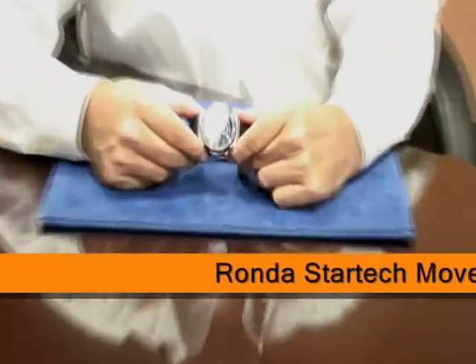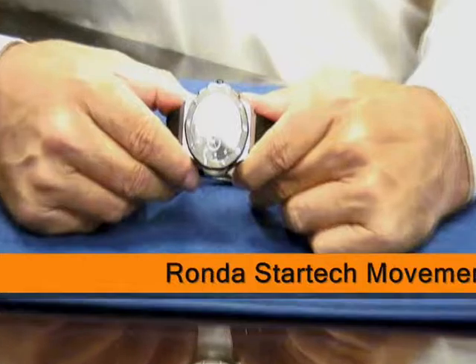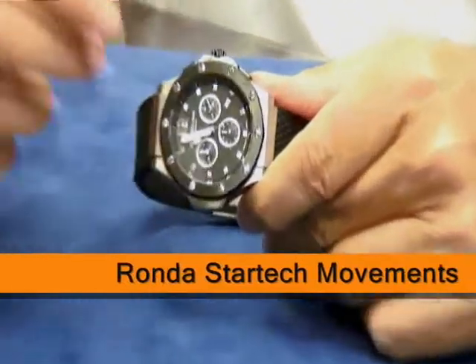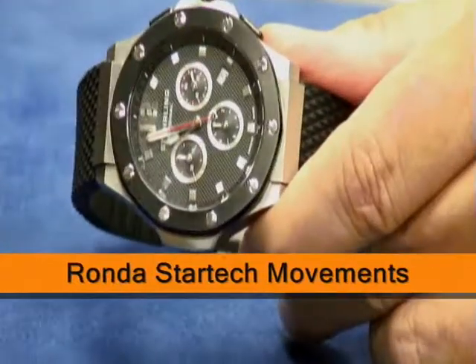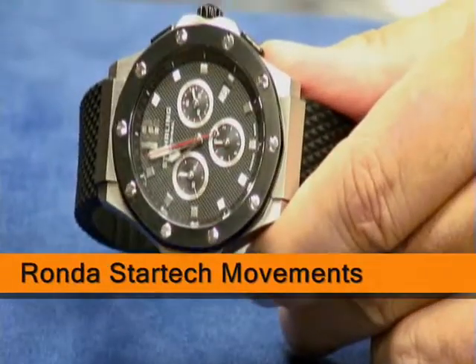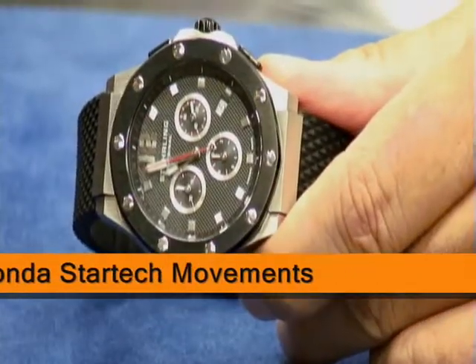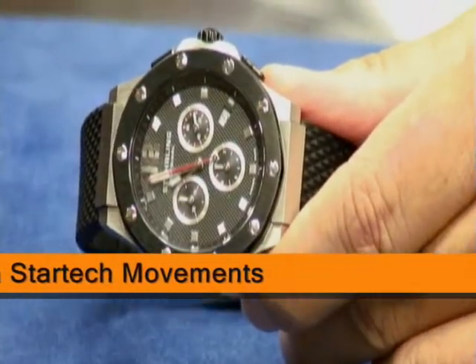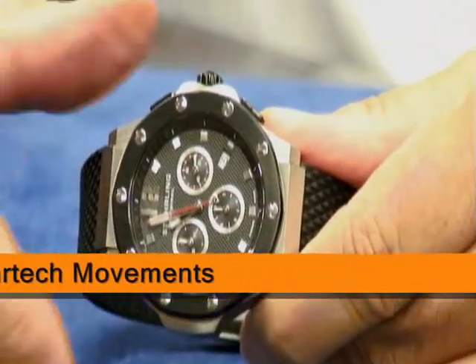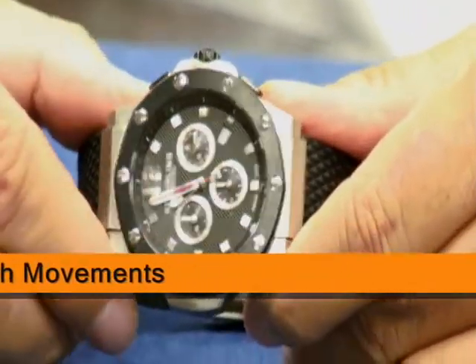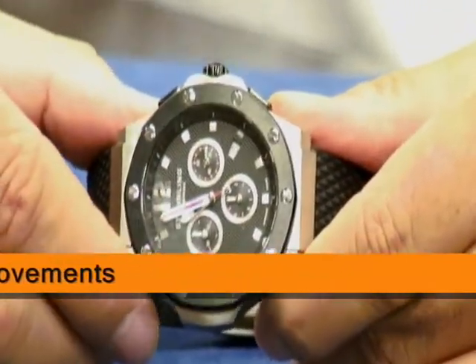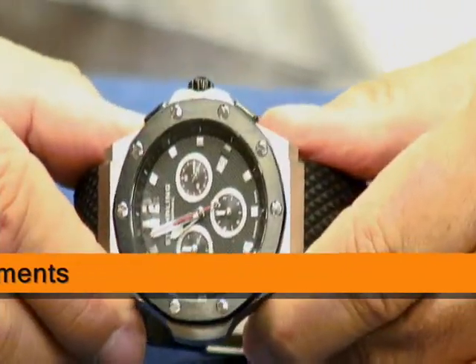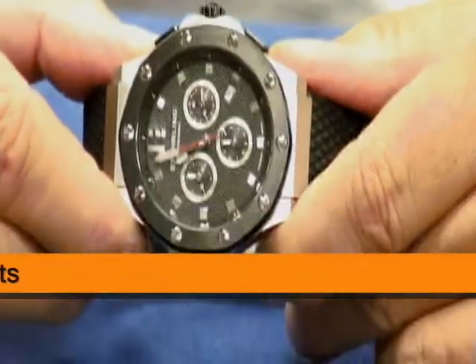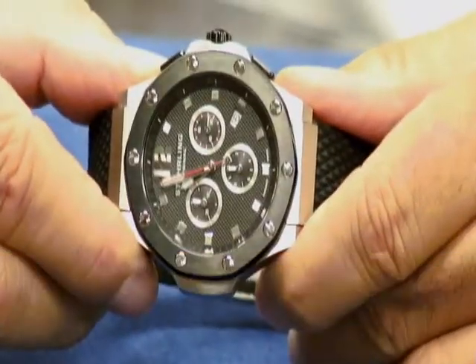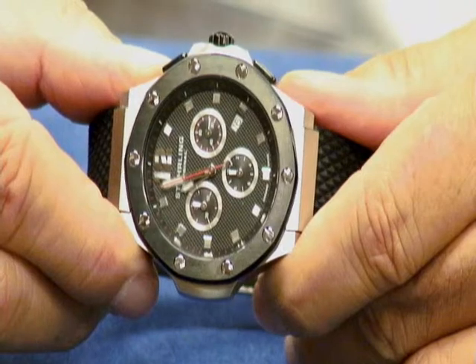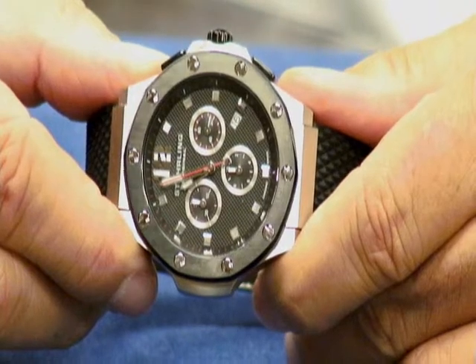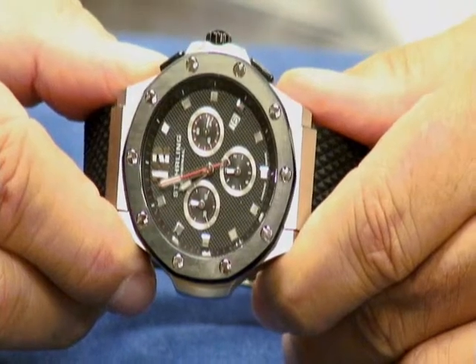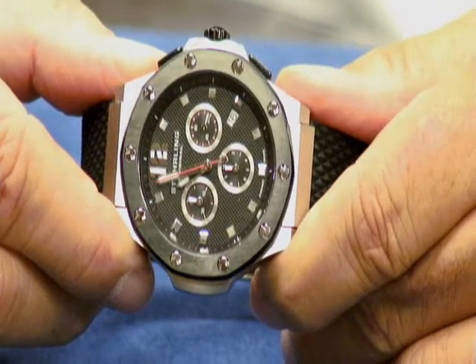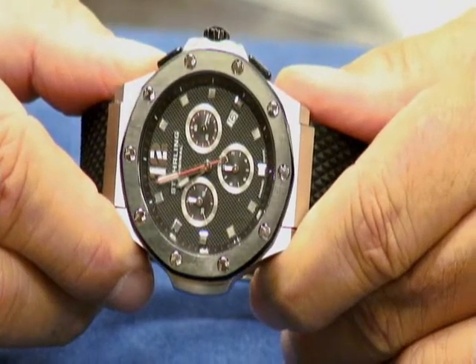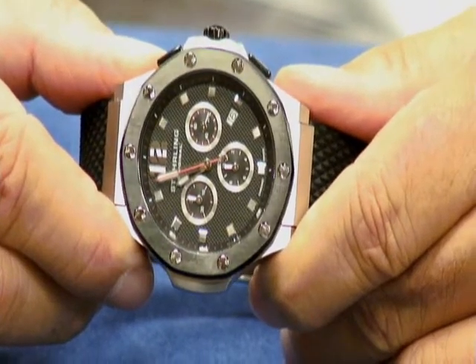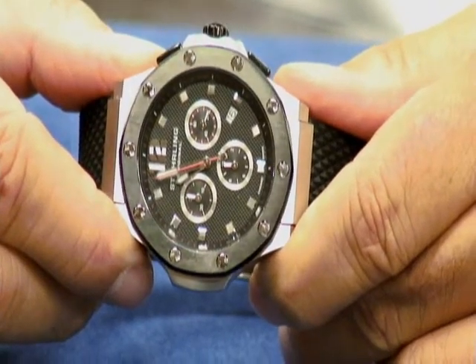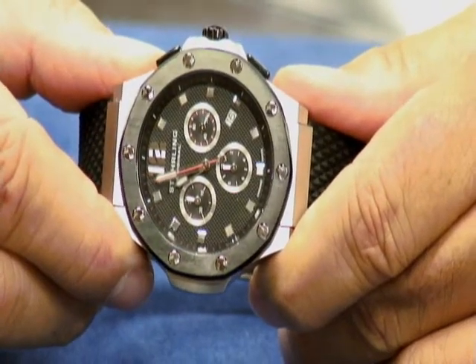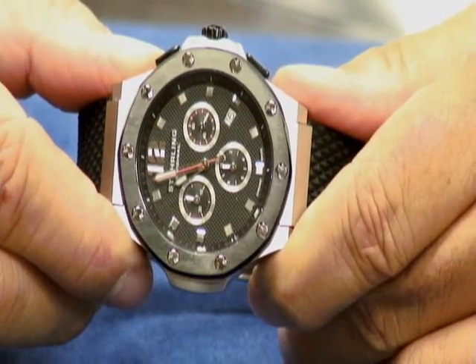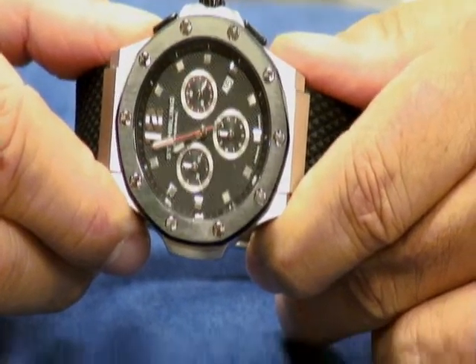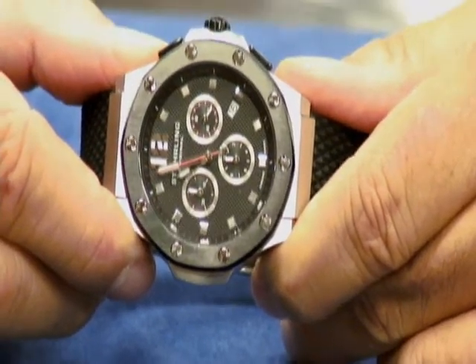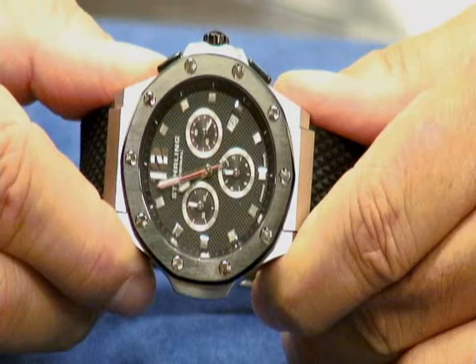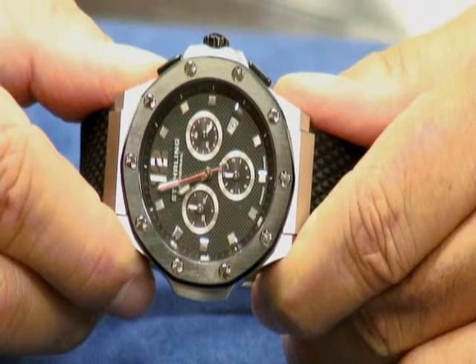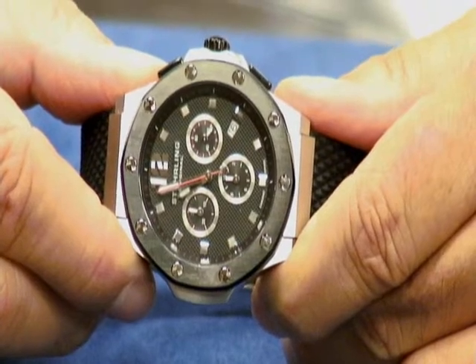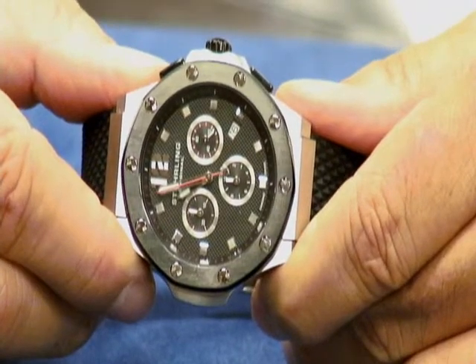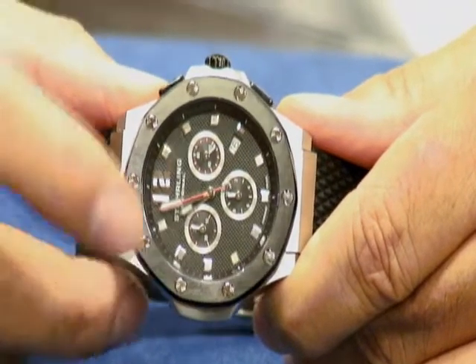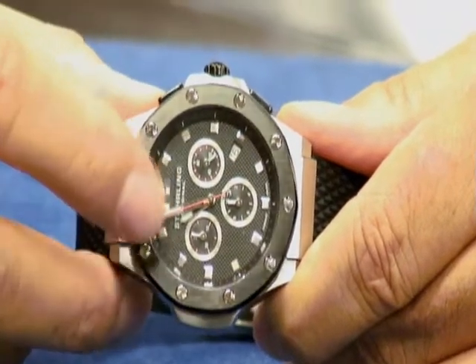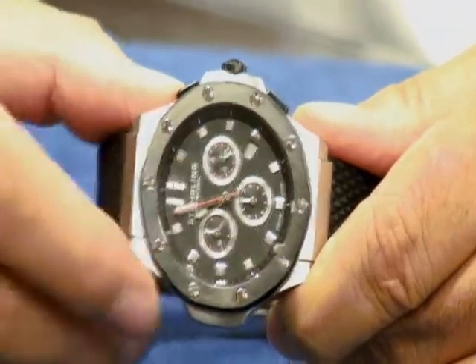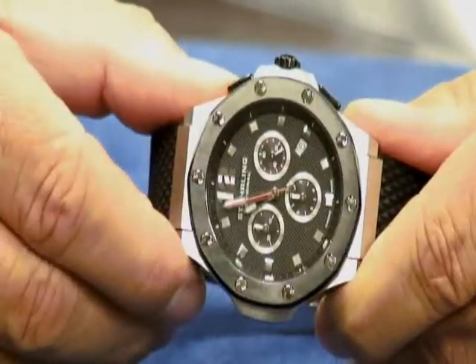We're going to specifically talk about our Rhonda StarTech movements. Many of our chronograph timepieces use the Swiss Rhonda StarTech movements, which are some of the finest quartz chronograph movements in the world. This one has the 5040D.